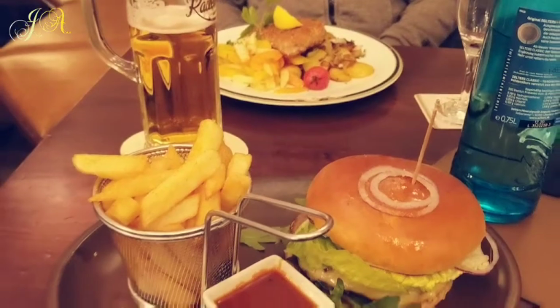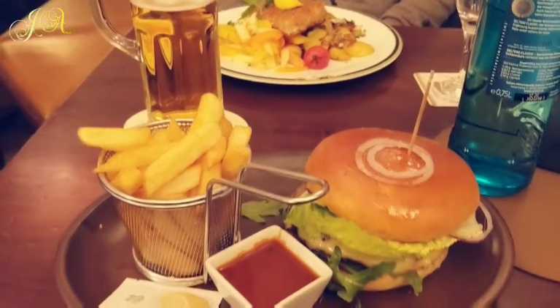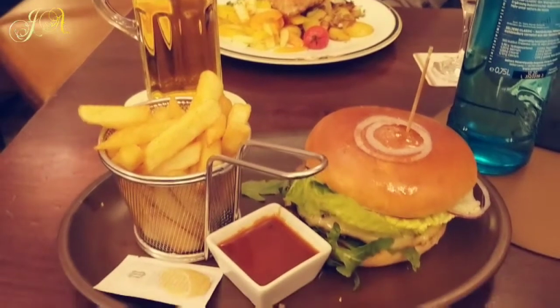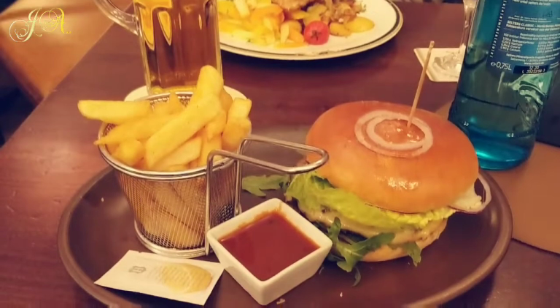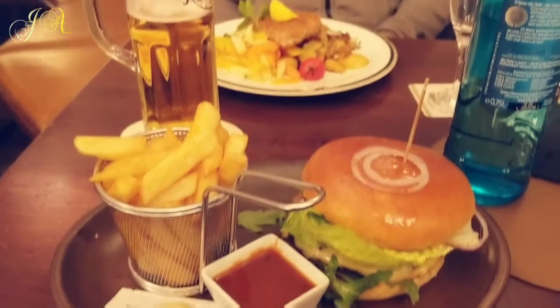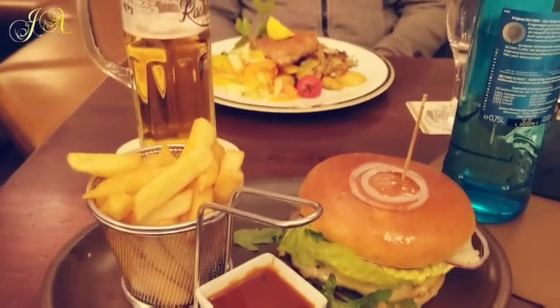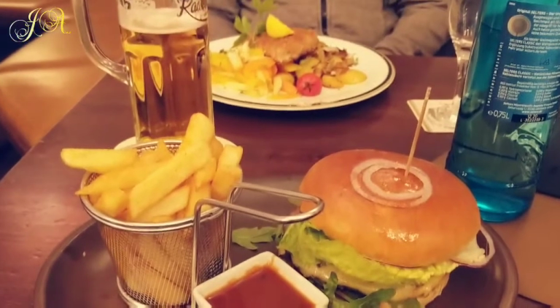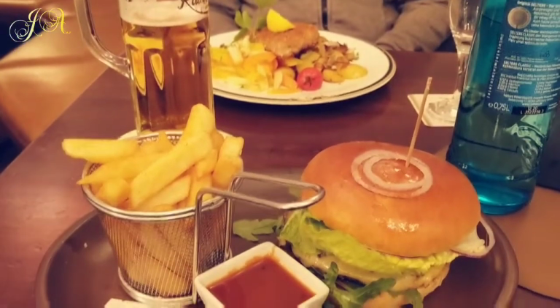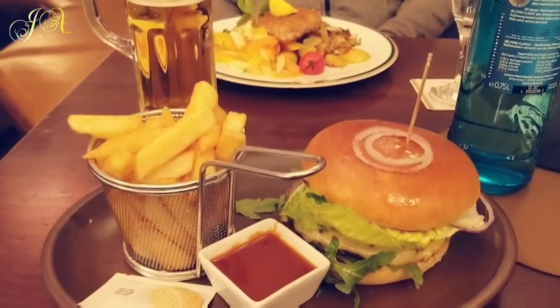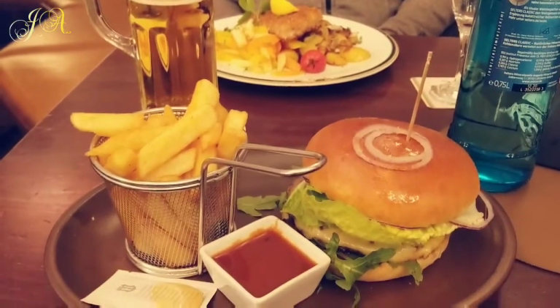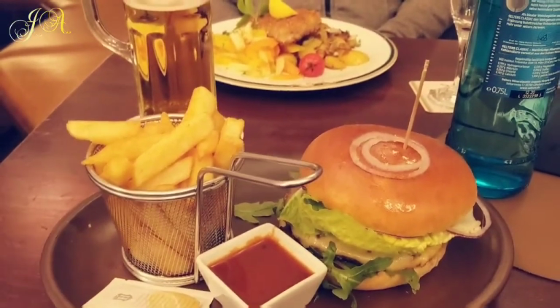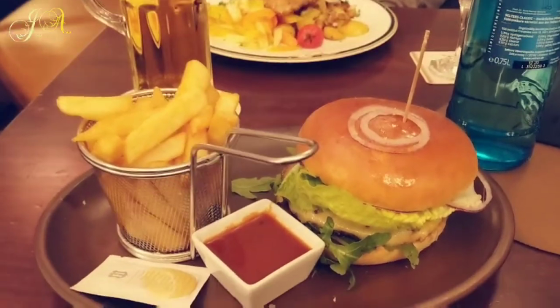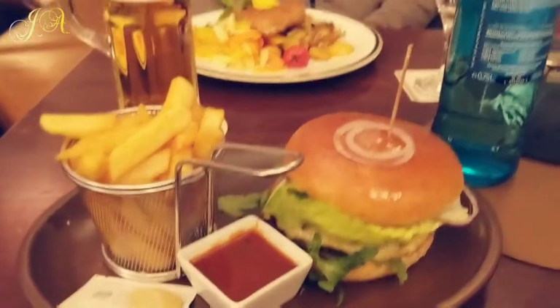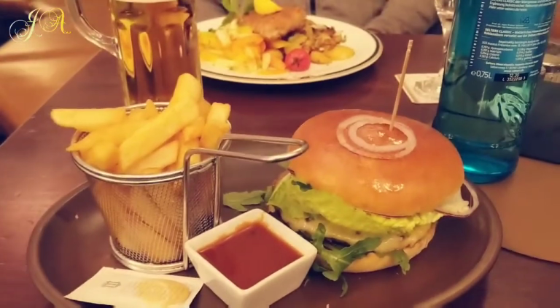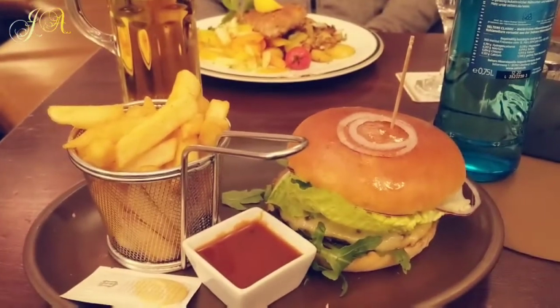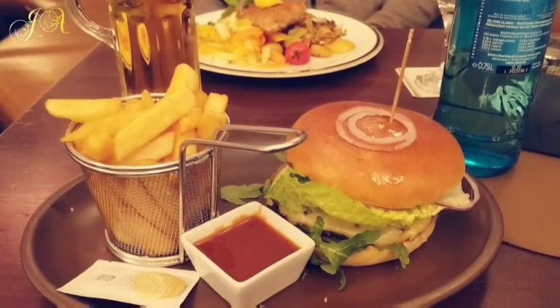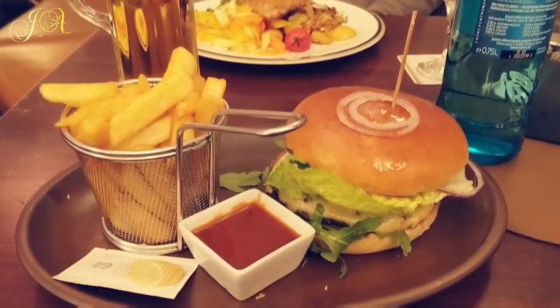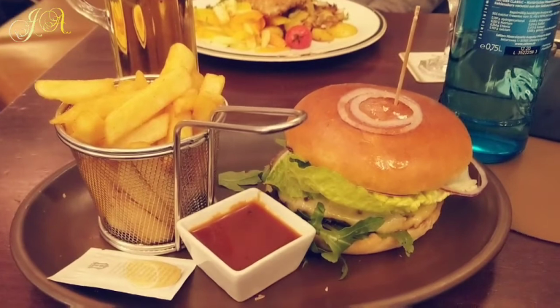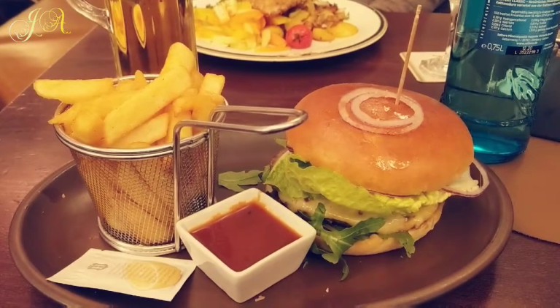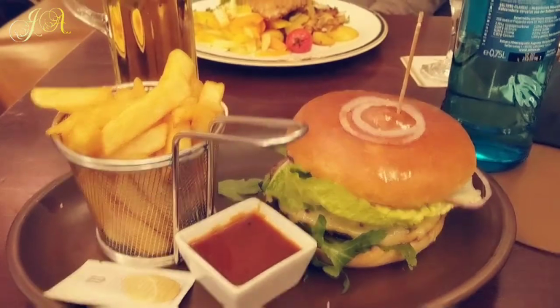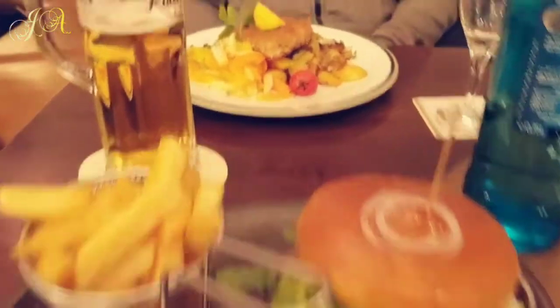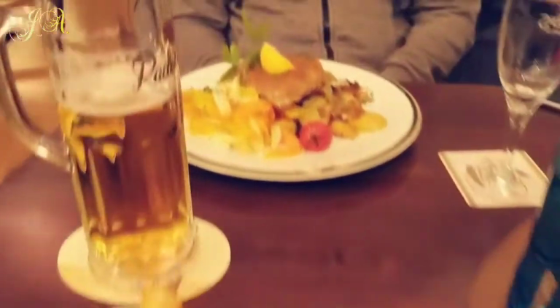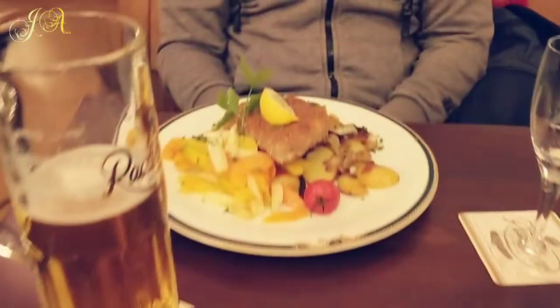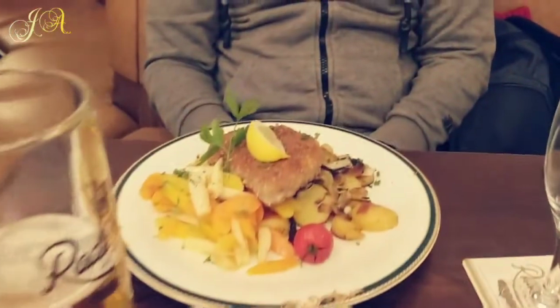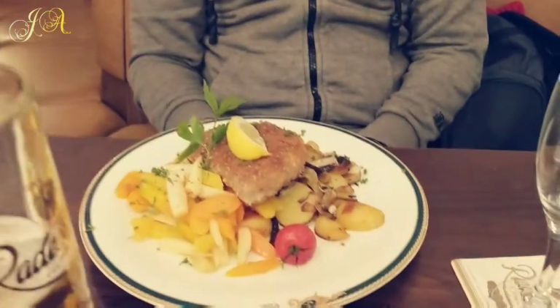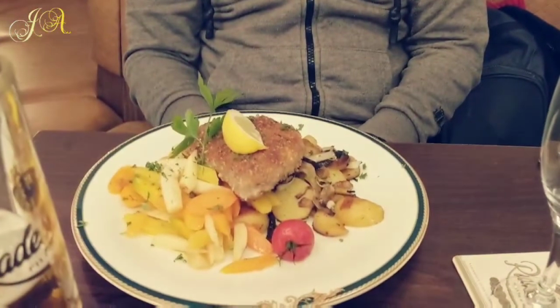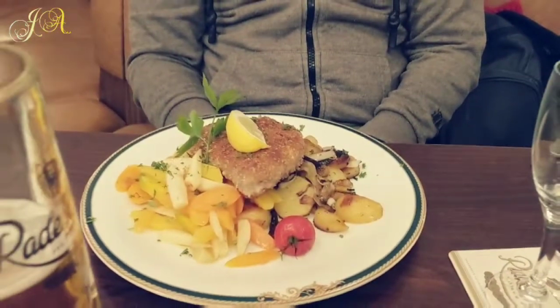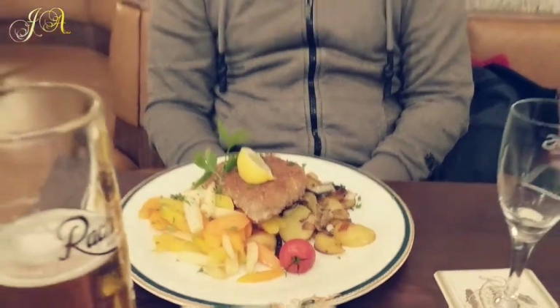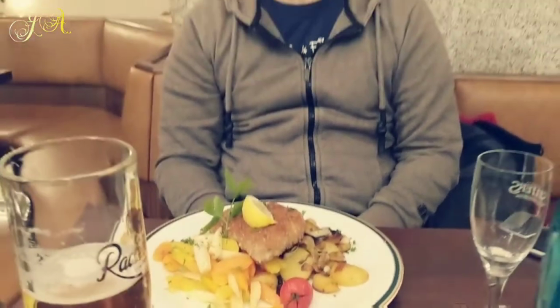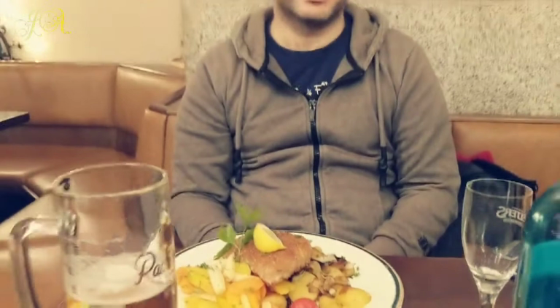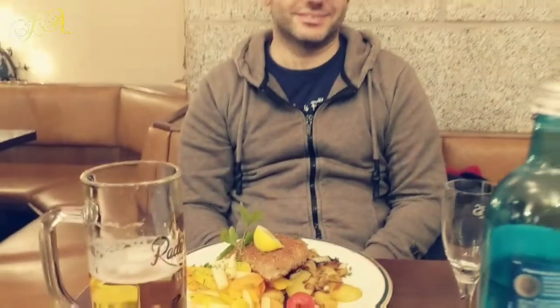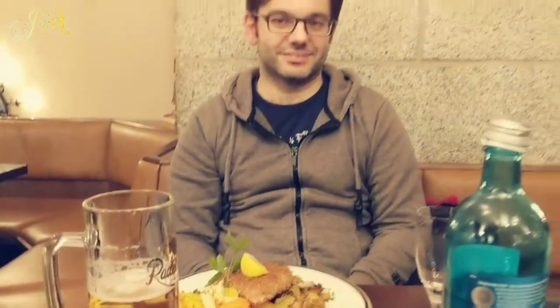We are at the Altmarket Keller and this is our lunch — beer house hamburger and beer house schnitzel. It looks very good.